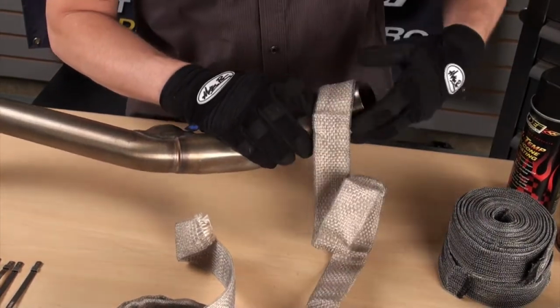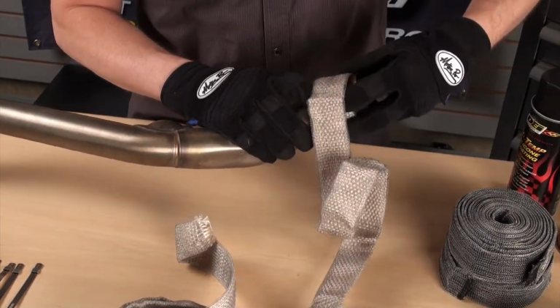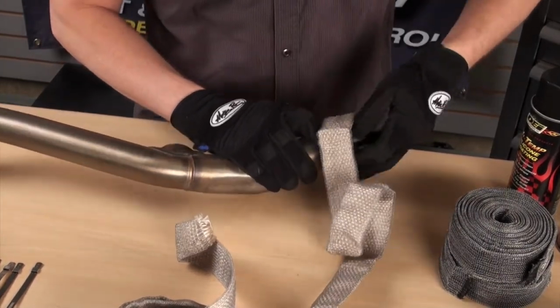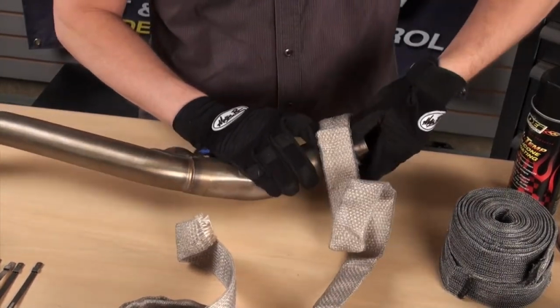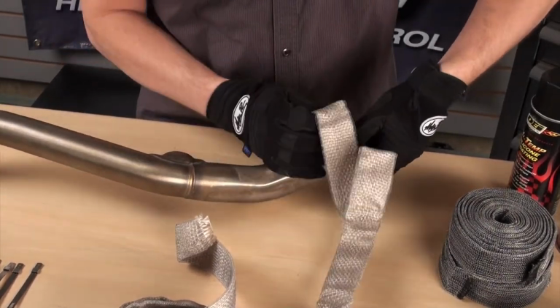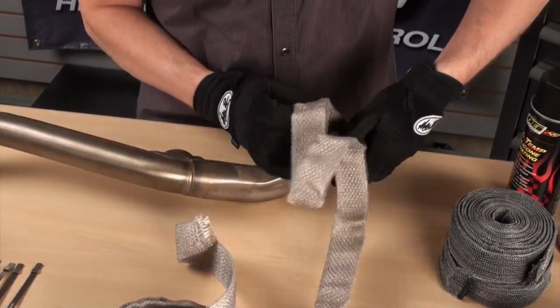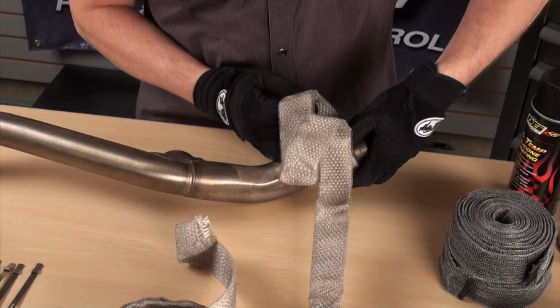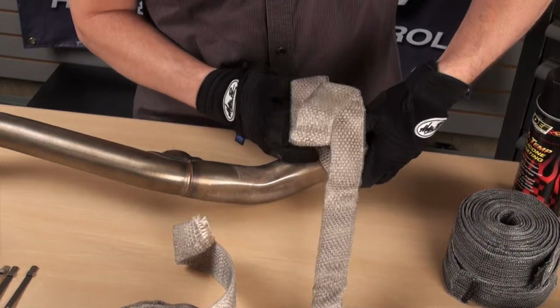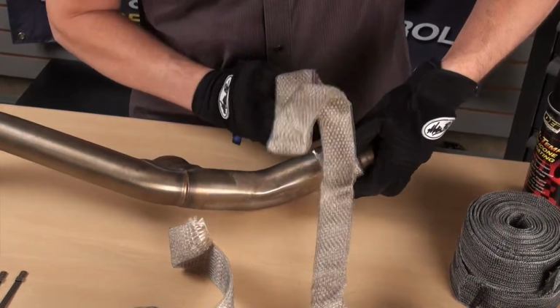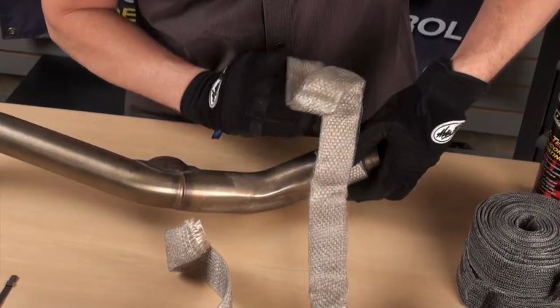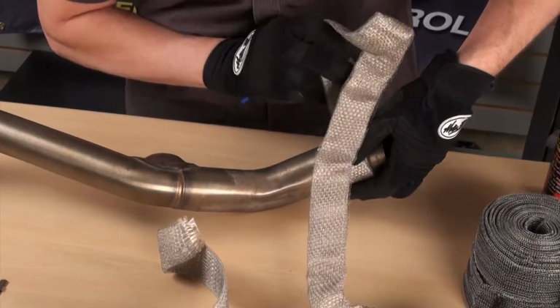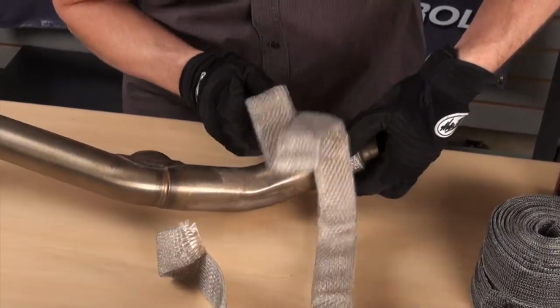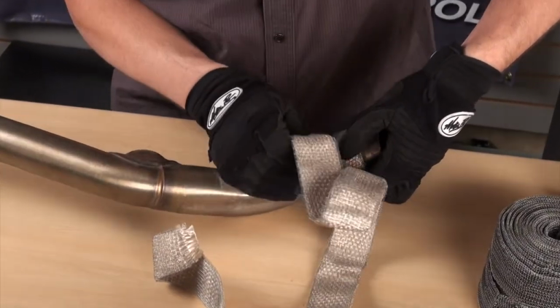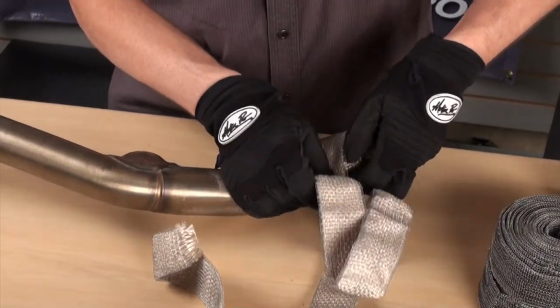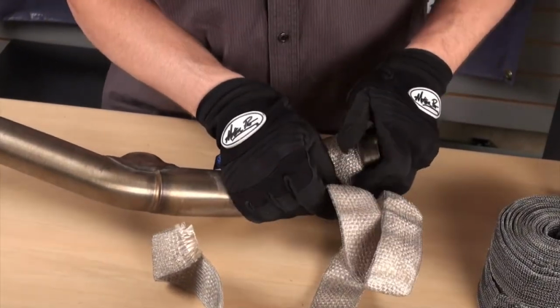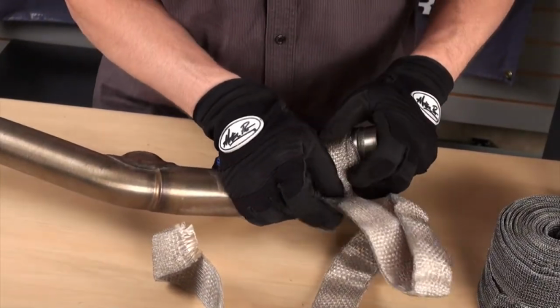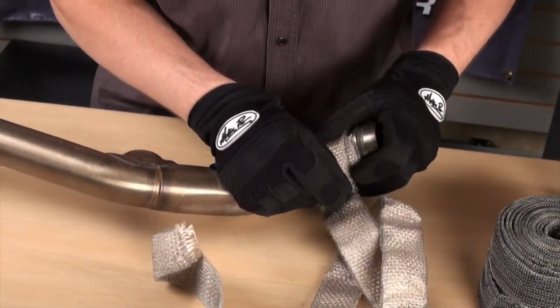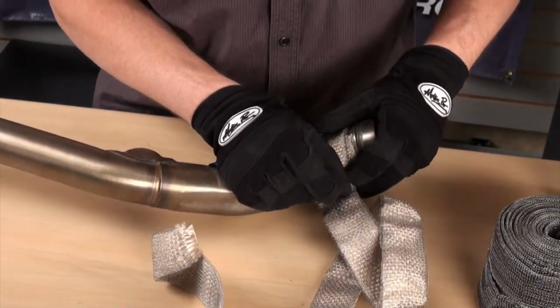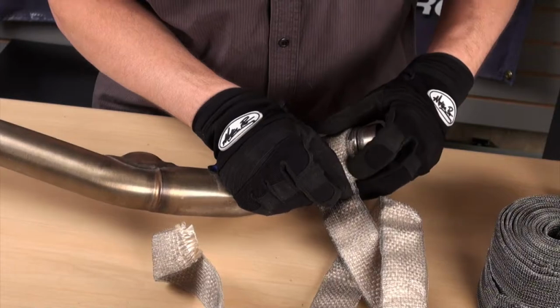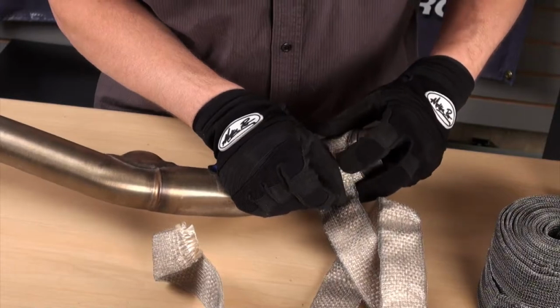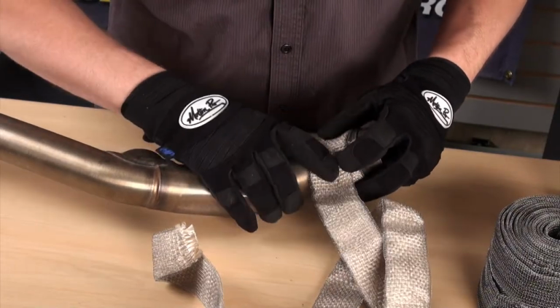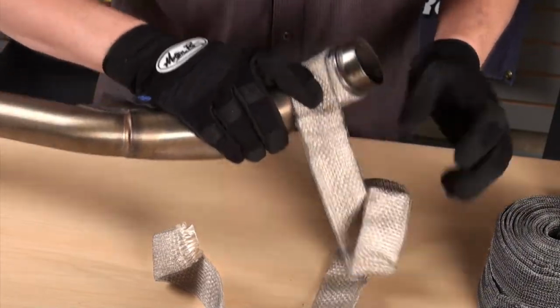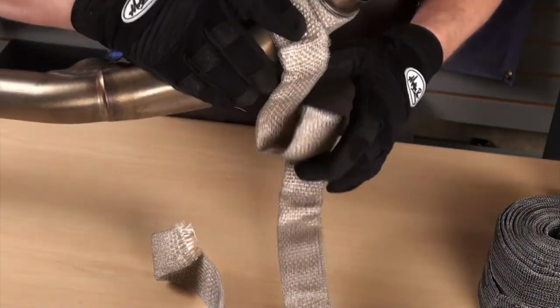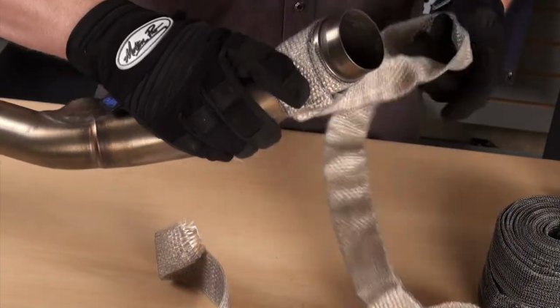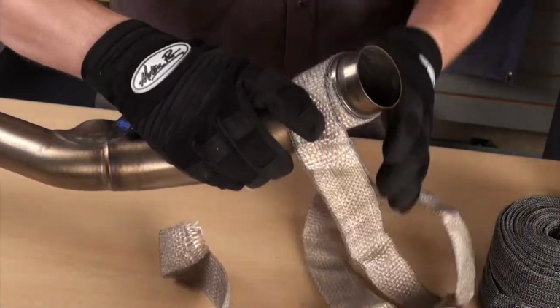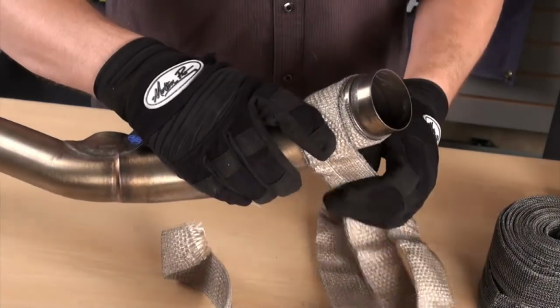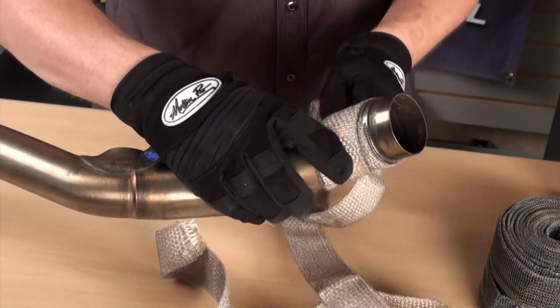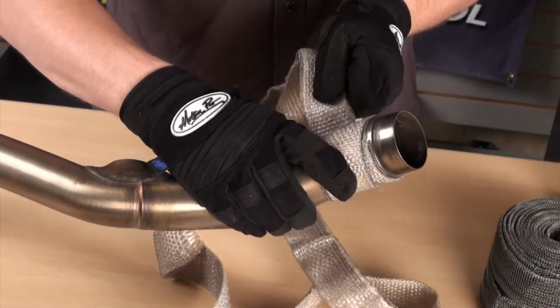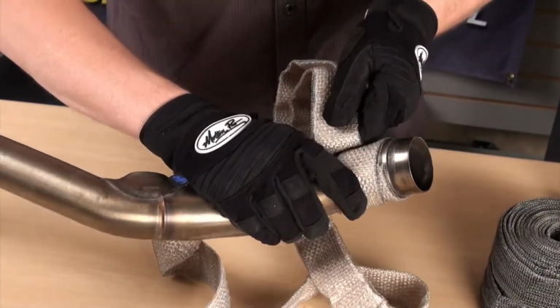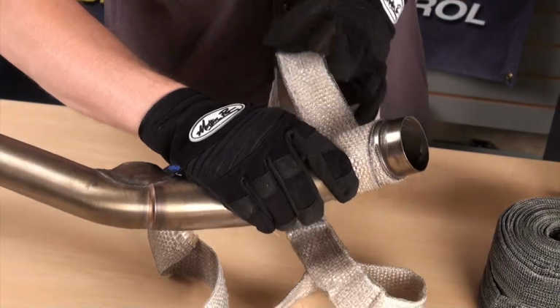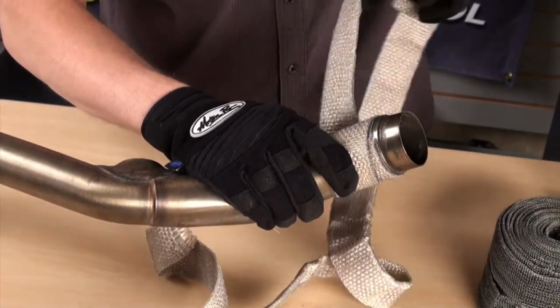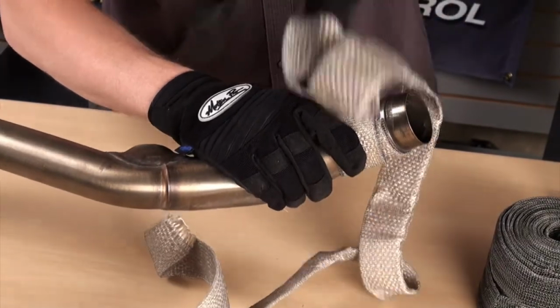Always start wrapping at the back and work your way forward. Start by trimming any loose fibers, then hold the end of the wrap tight against the pipe and make the first revolution with the wrap with more than the recommended quarter inch. This will anchor the wrap and allow you to get a tight start on the installation.